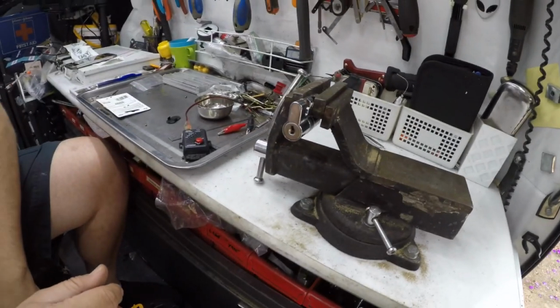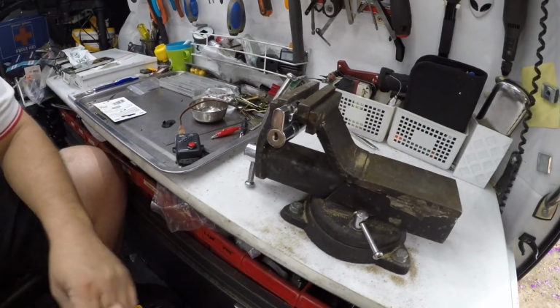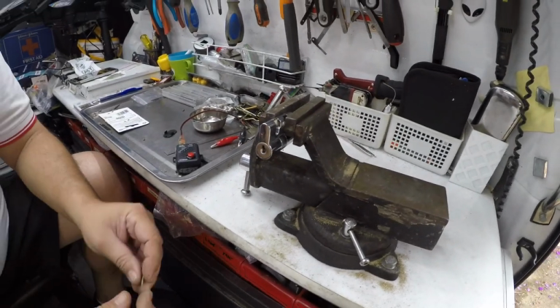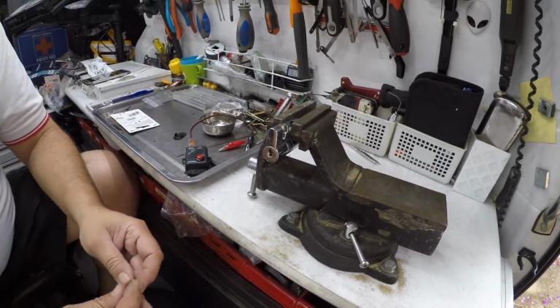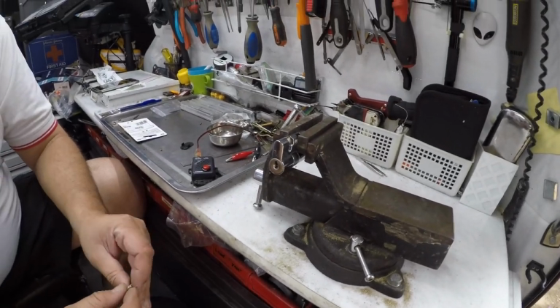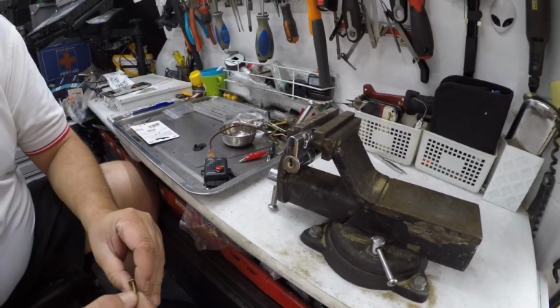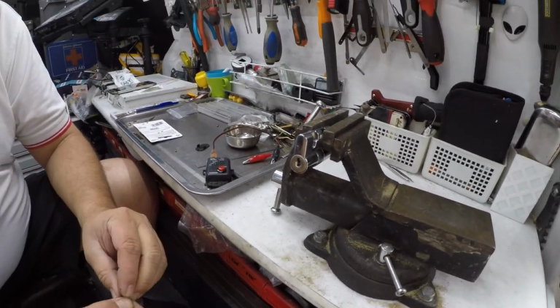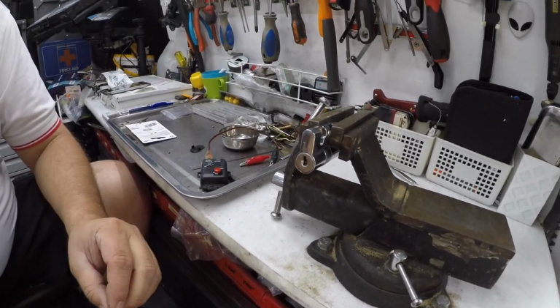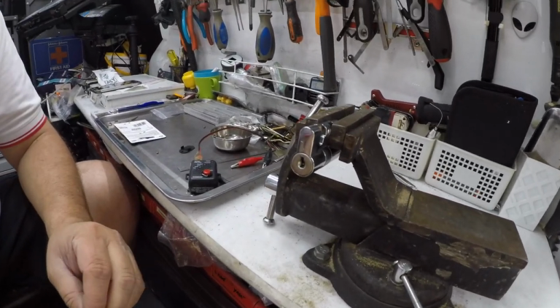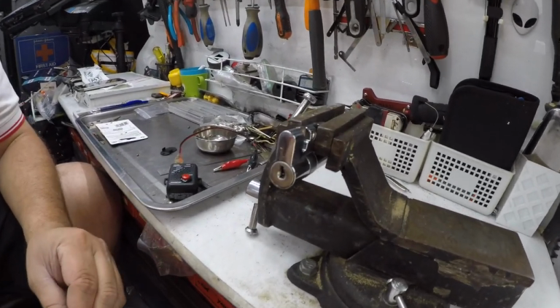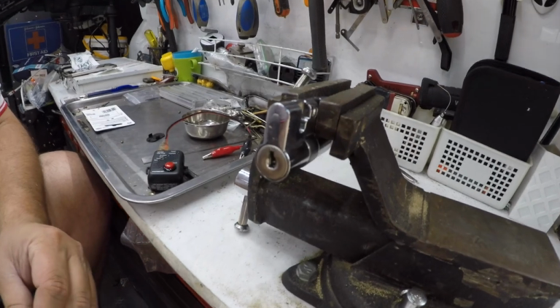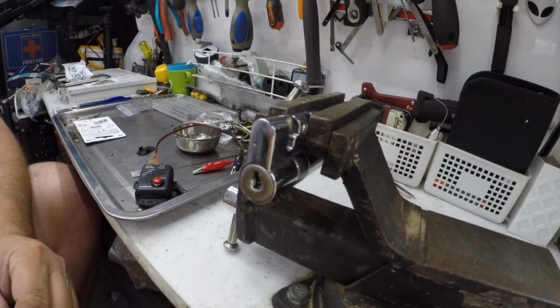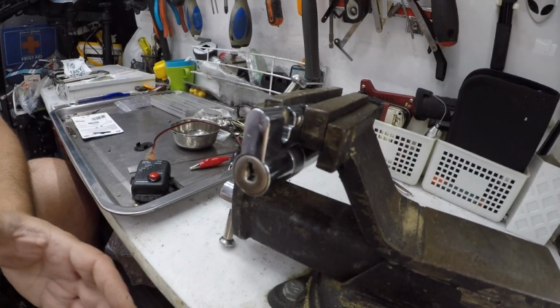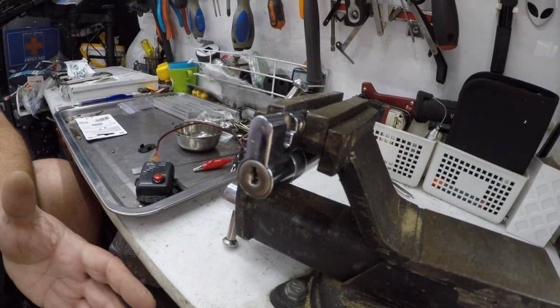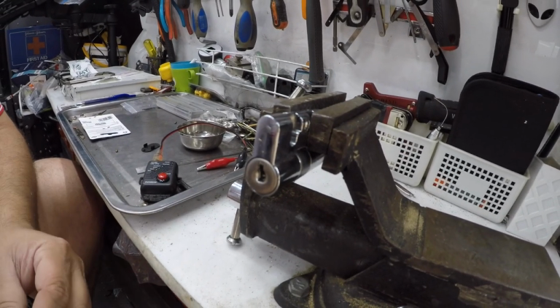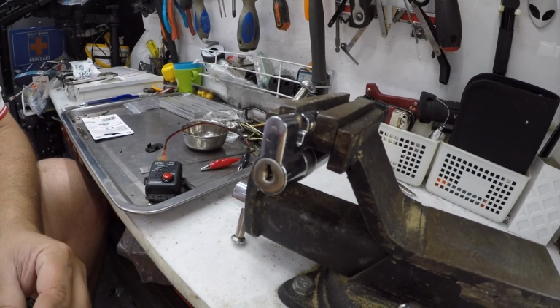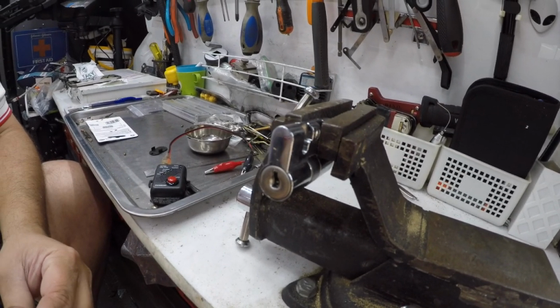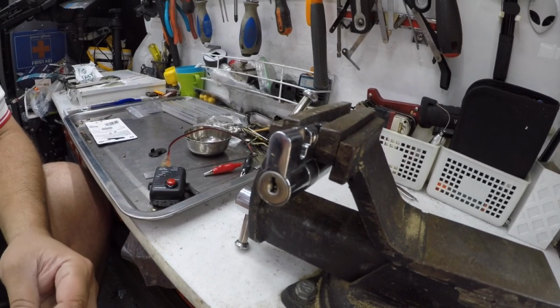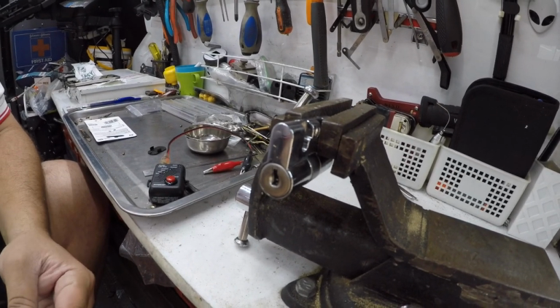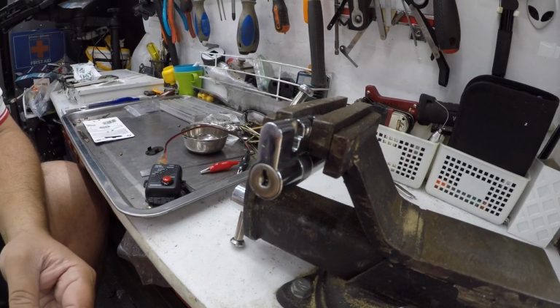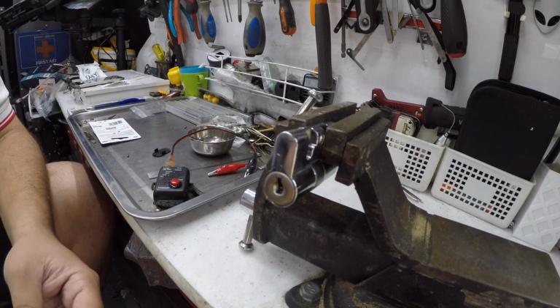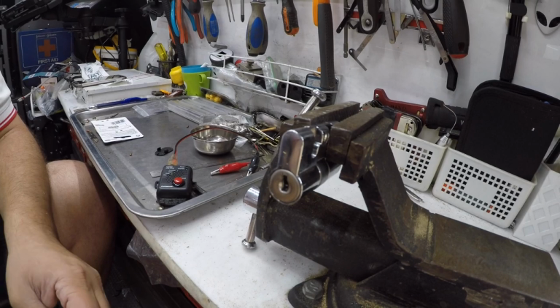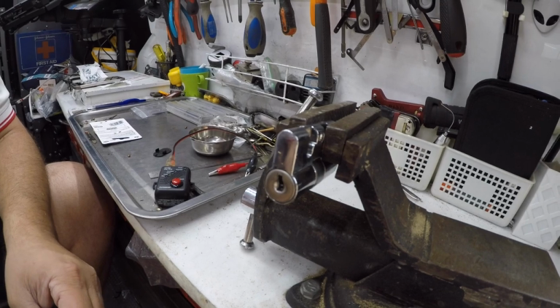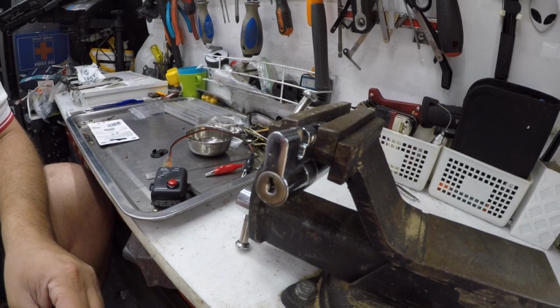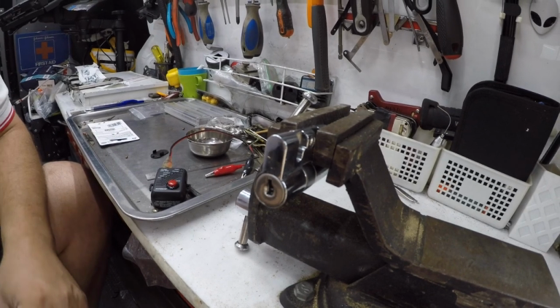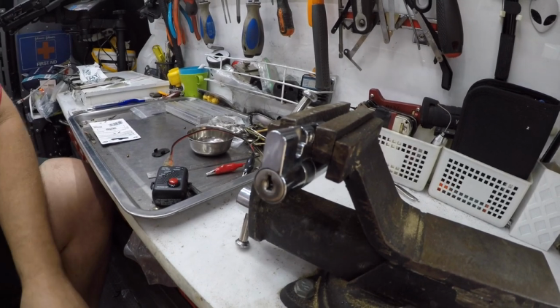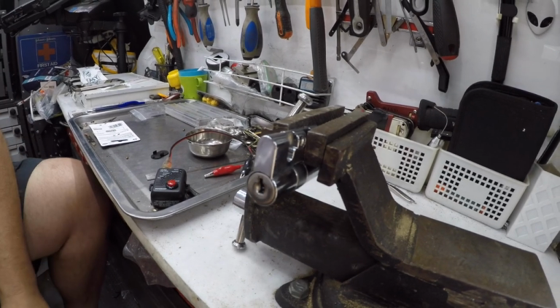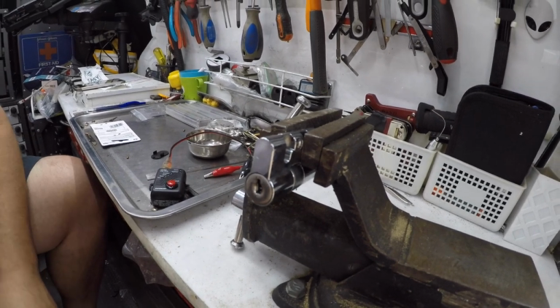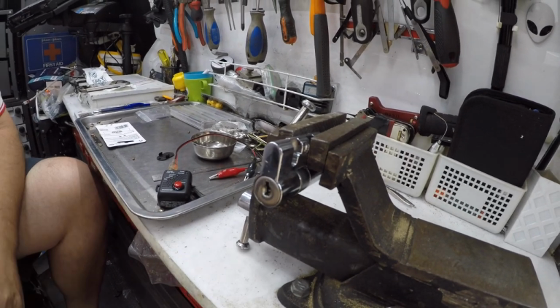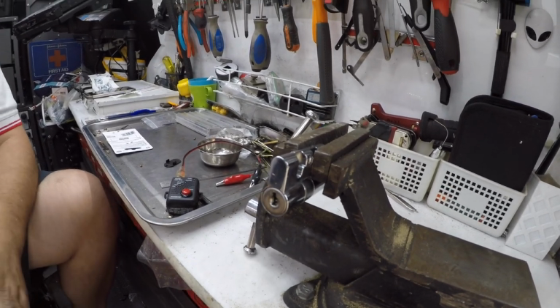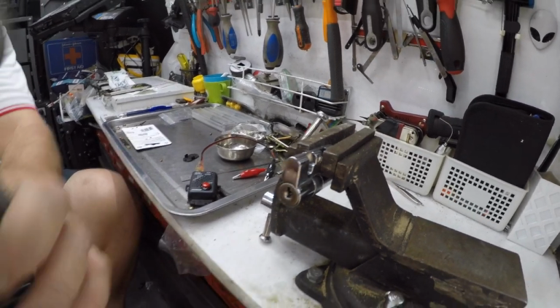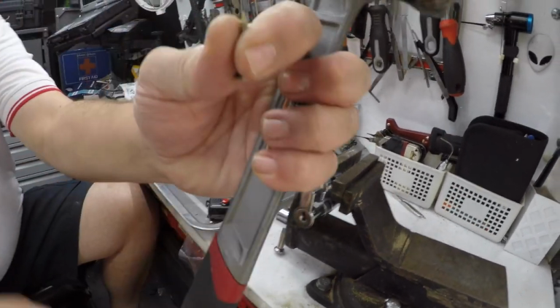Welcome to another video from DocsLock. Some people have been looking for another method — what do you do if you can't get this lock open, what do you do if it's locked or if you can't lock pick? Today we're going to be using this big bad hammer.